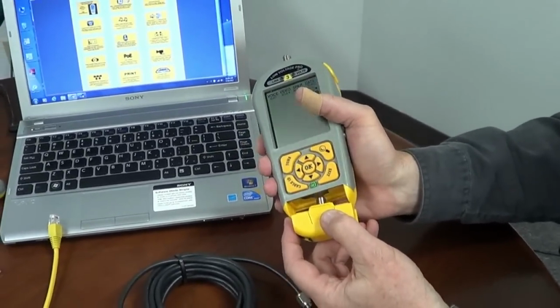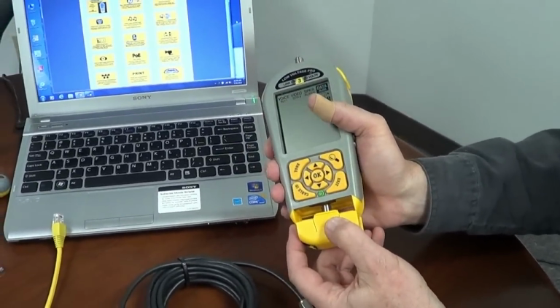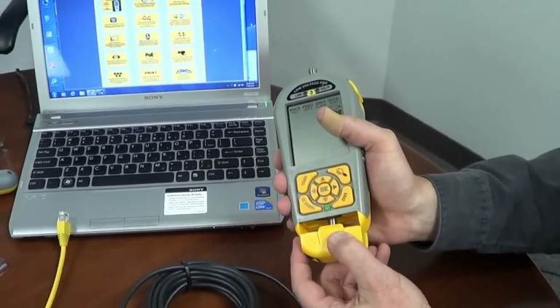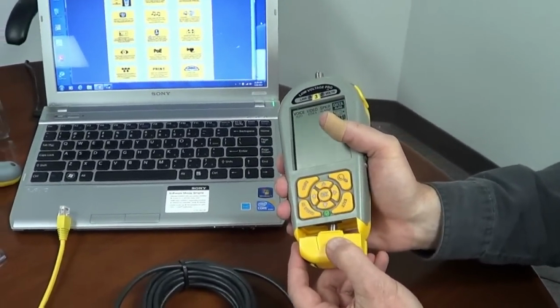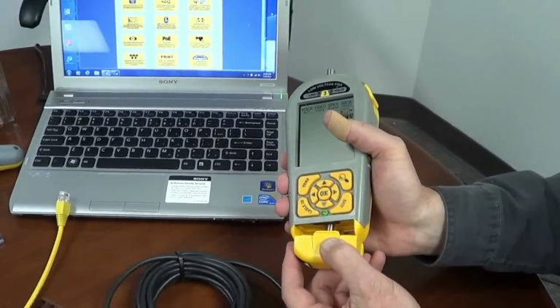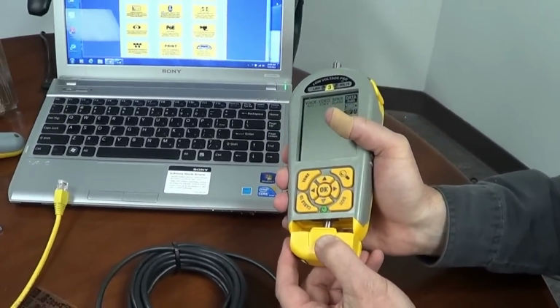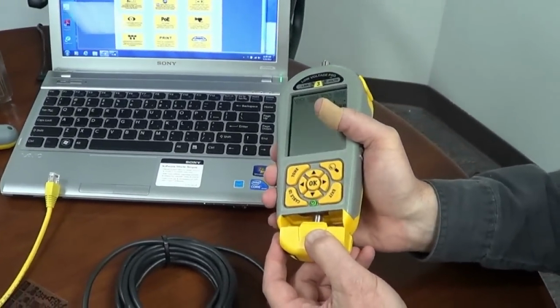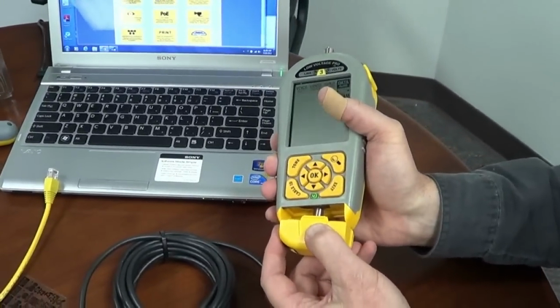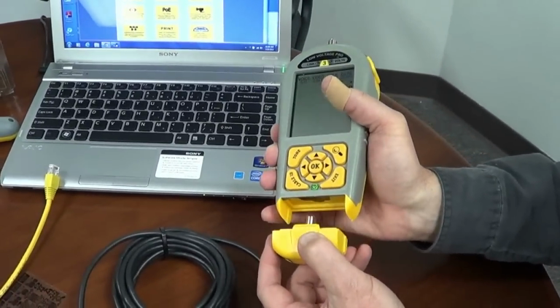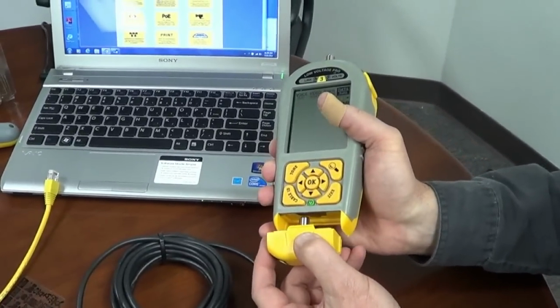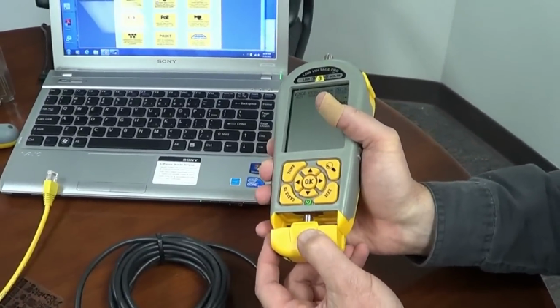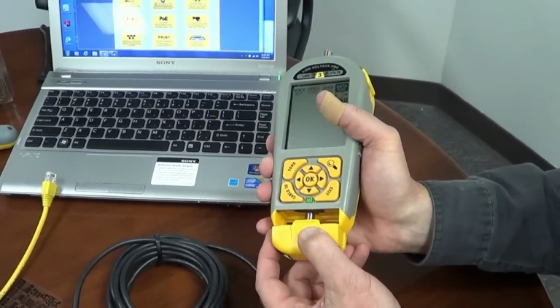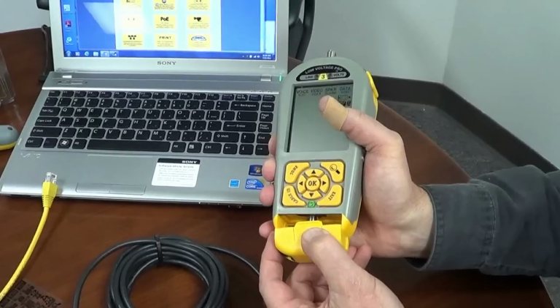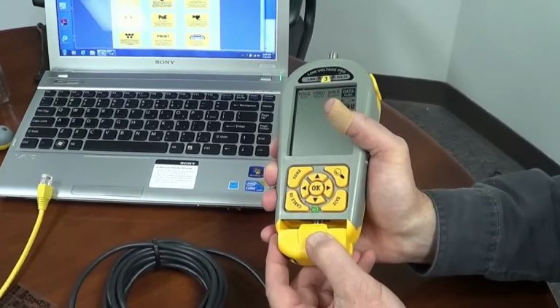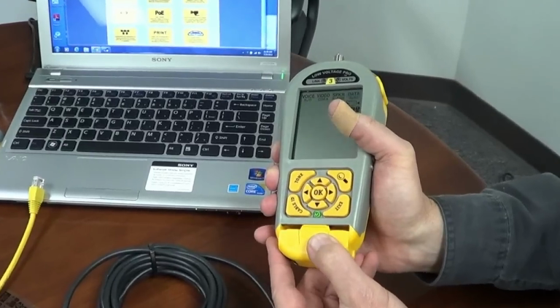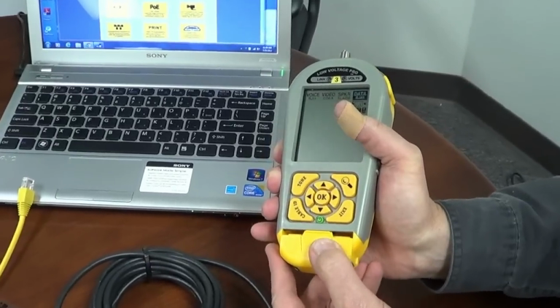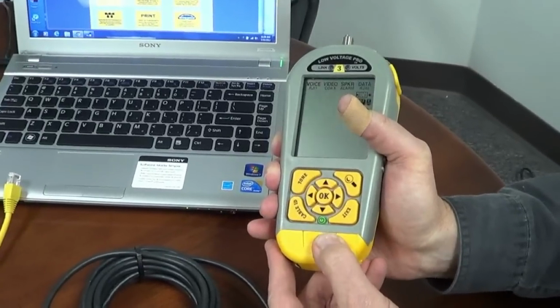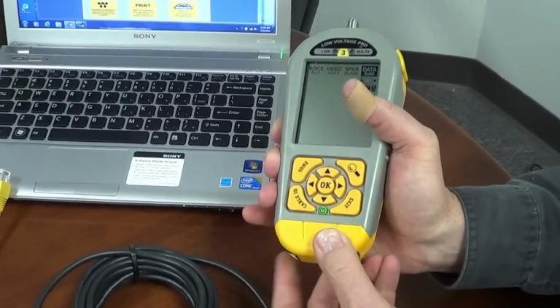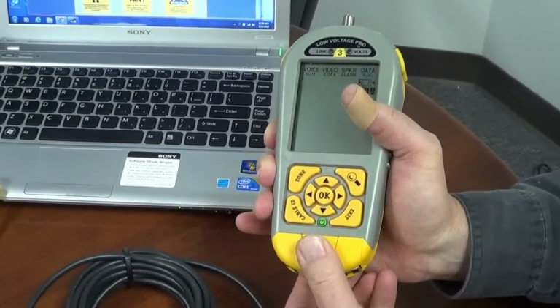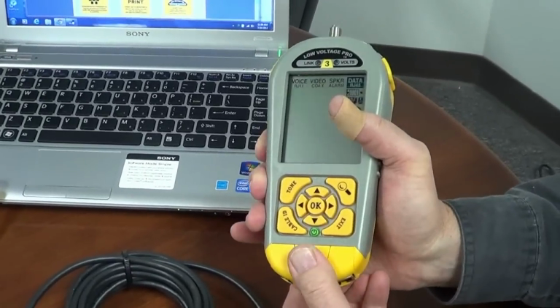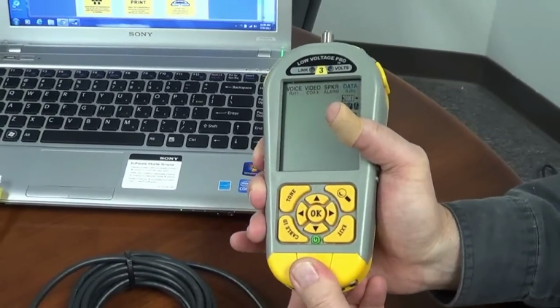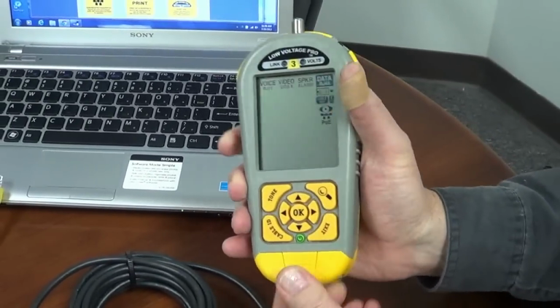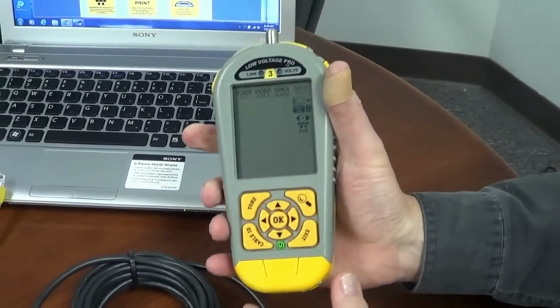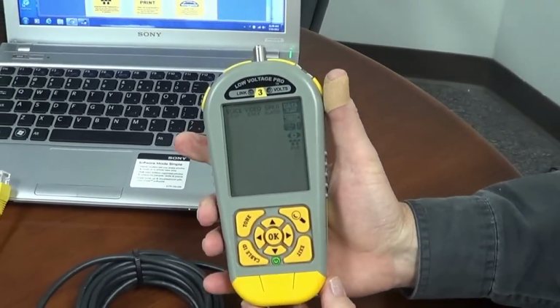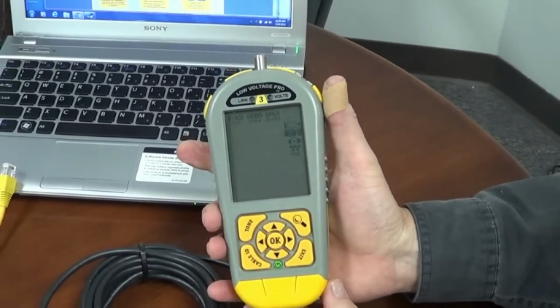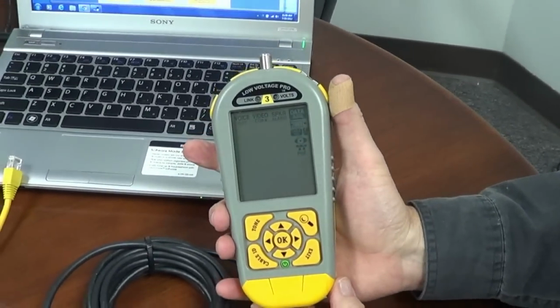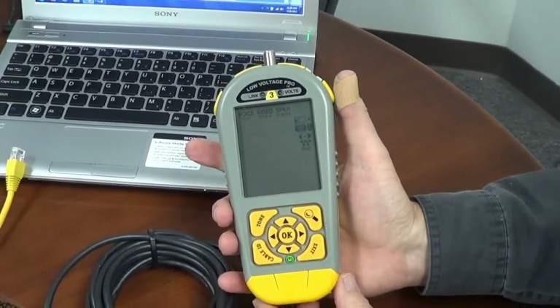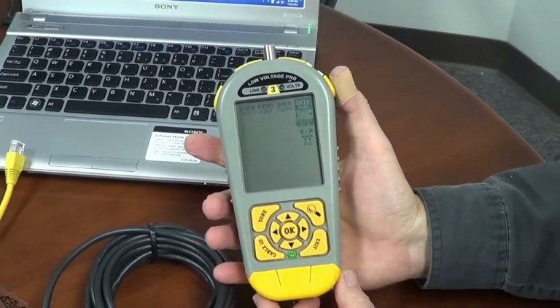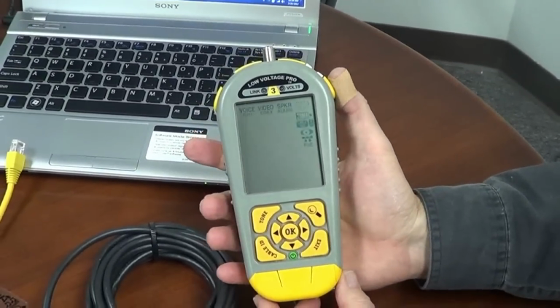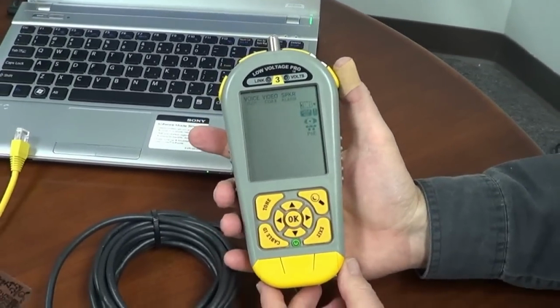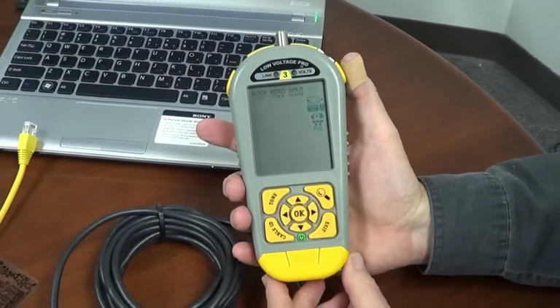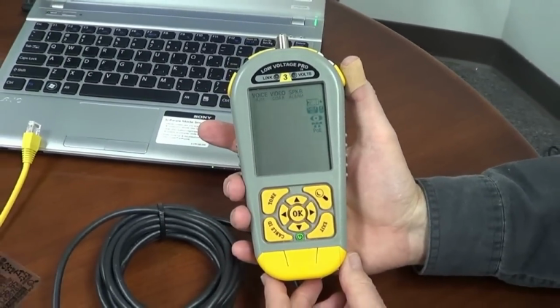If you should ever have any questions about your Low Voltage Pro, please feel free to give us a call here at Byte Brothers. Thank you.